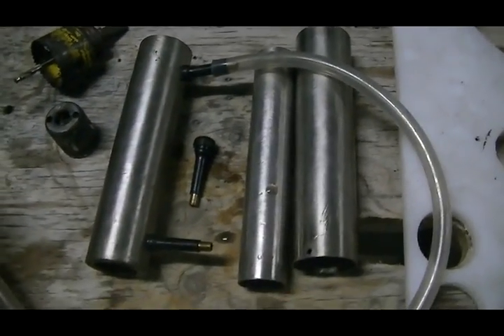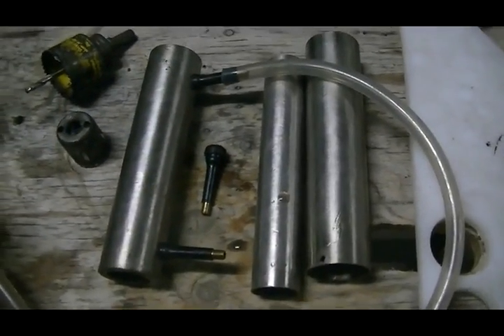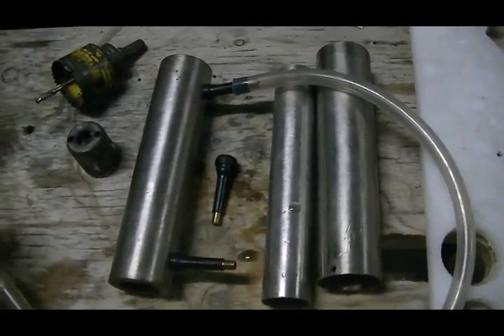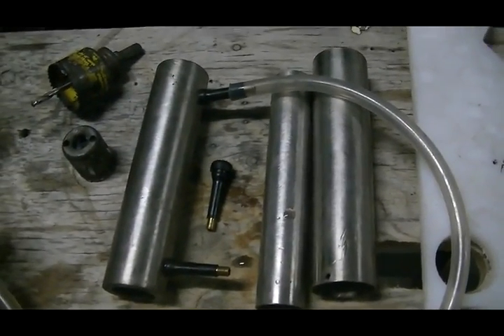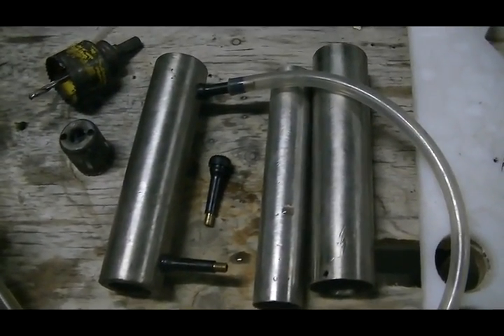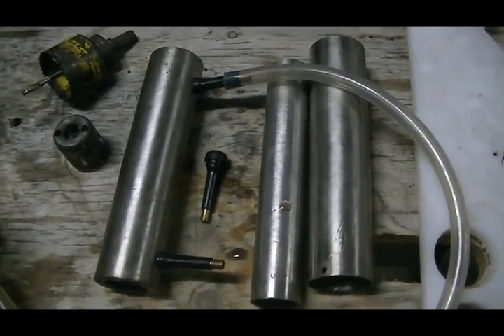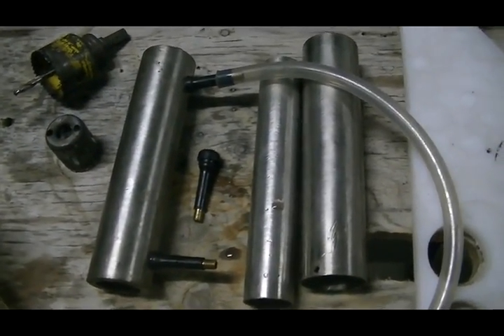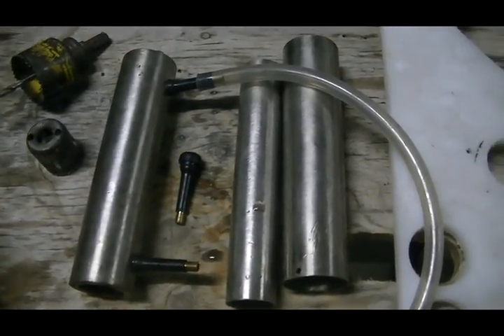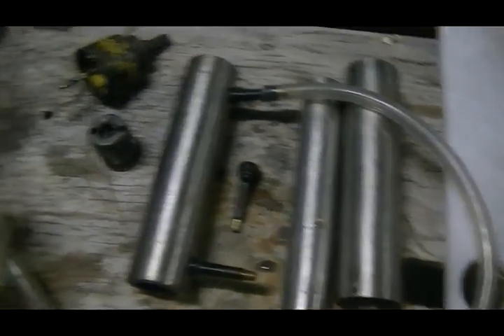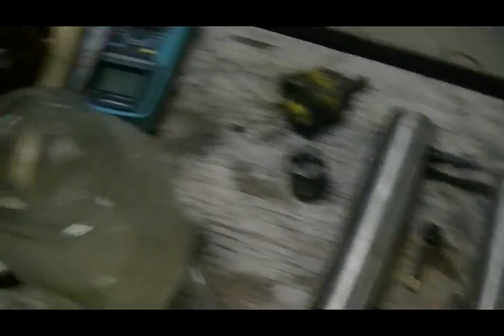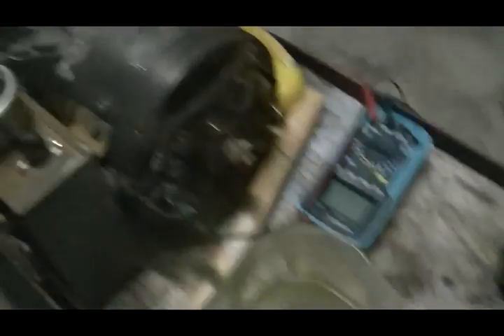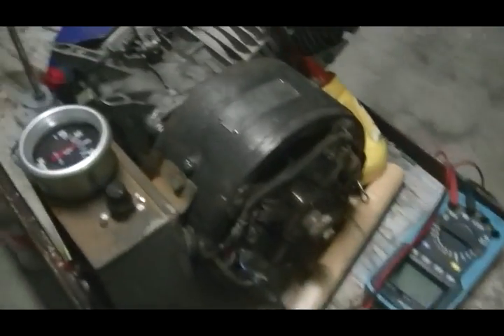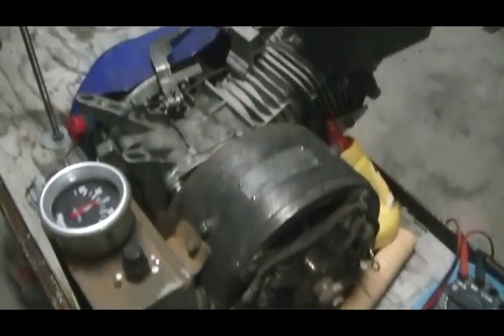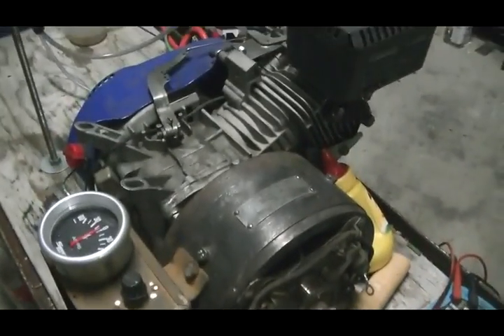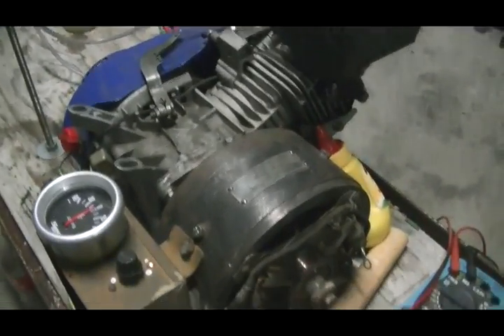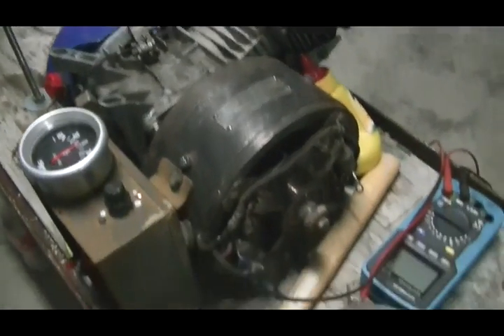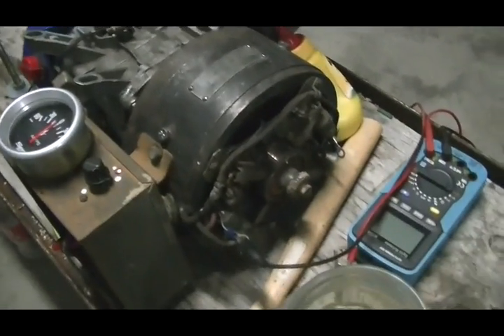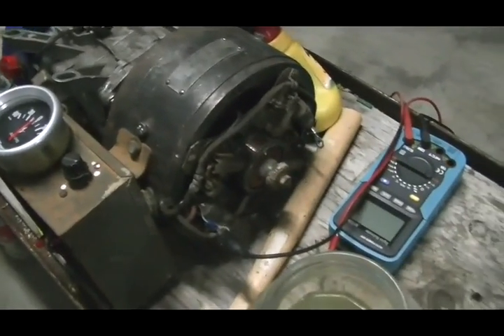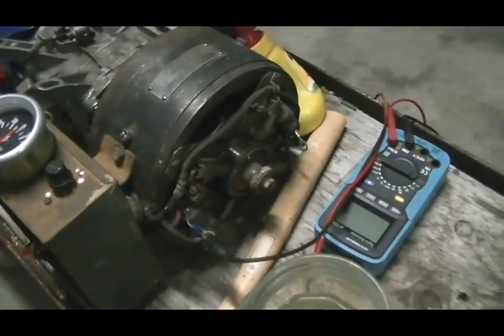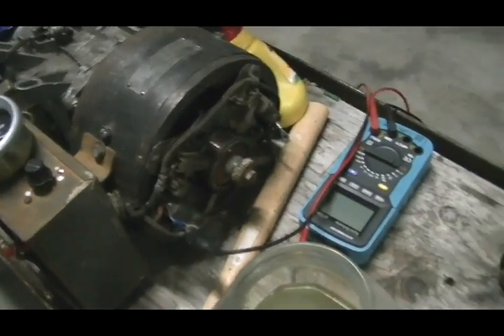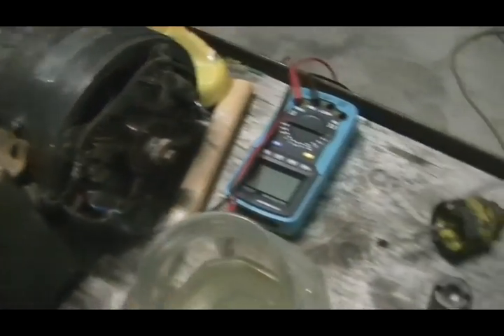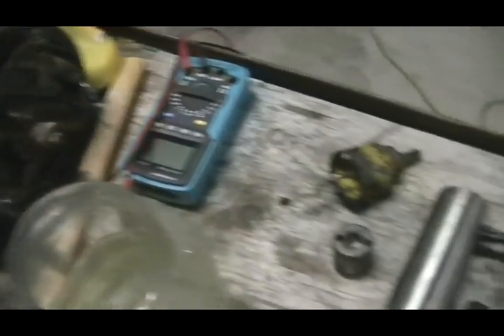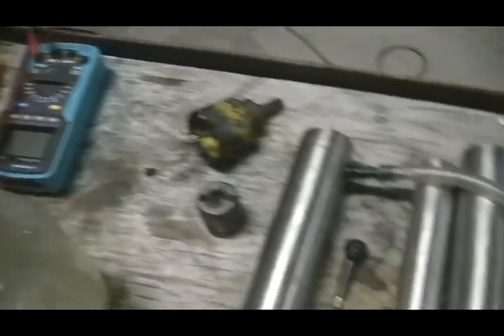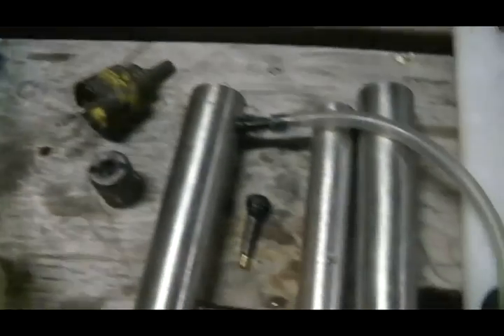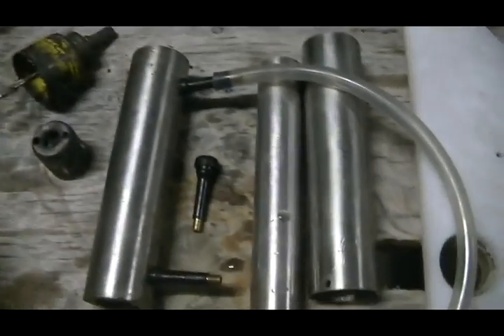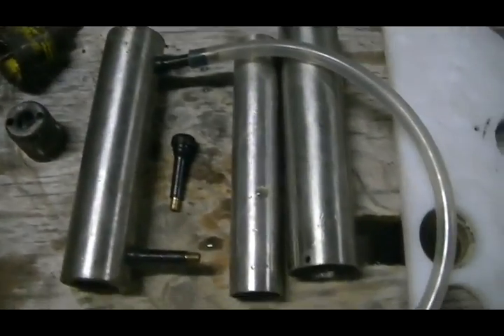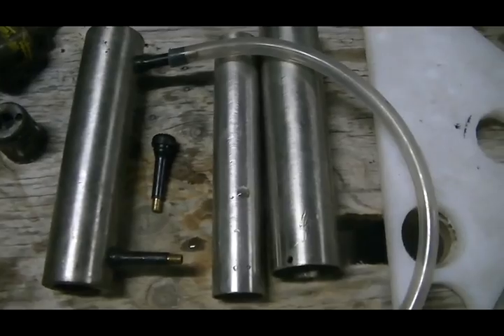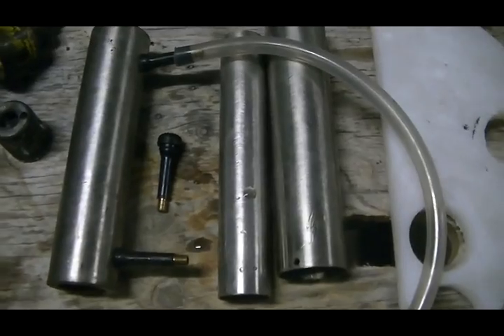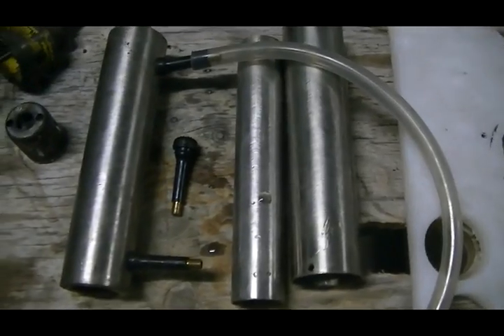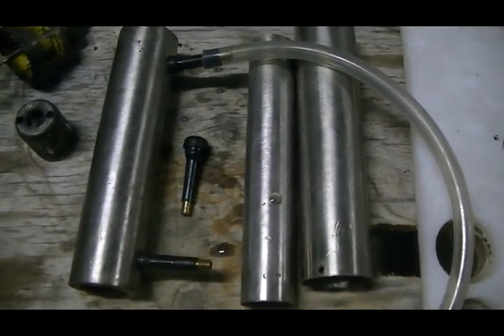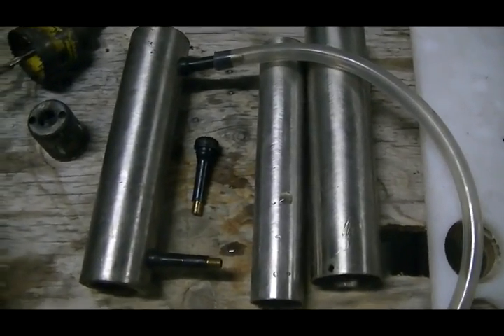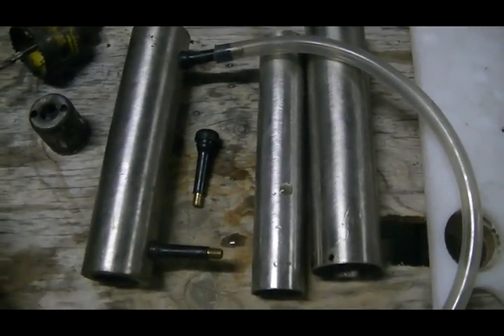Well, that's it for me and we'll see you next test on the generator once I've made up a decent dry cell for it. Cheers!